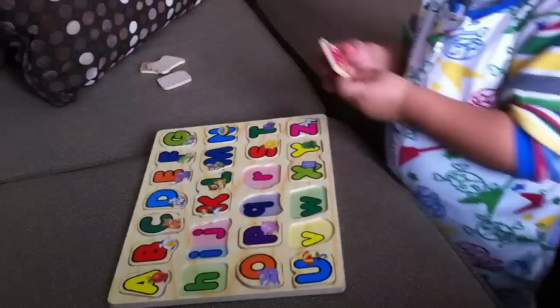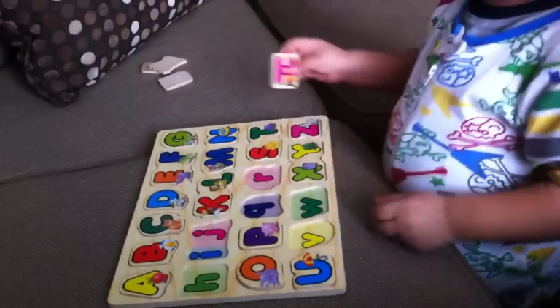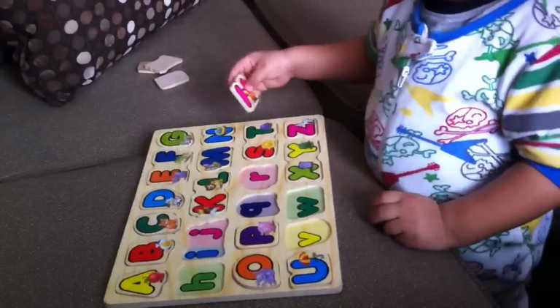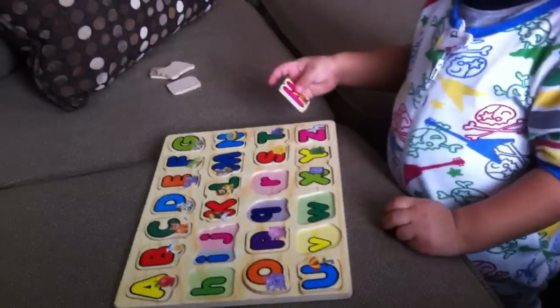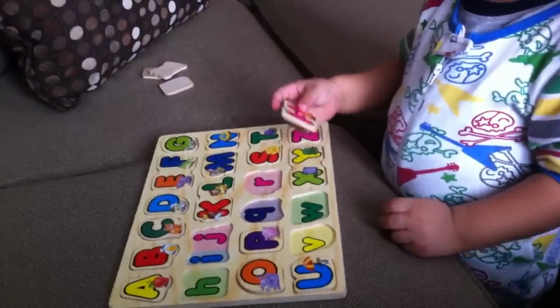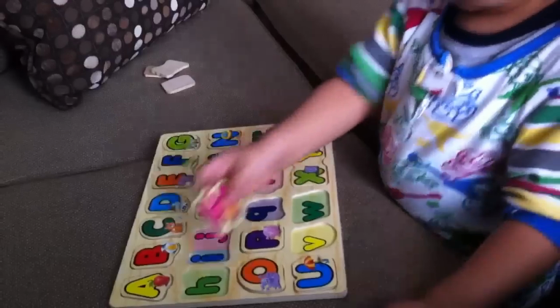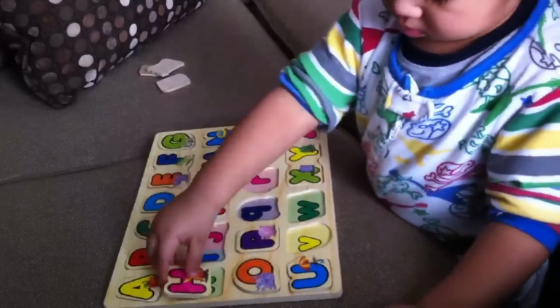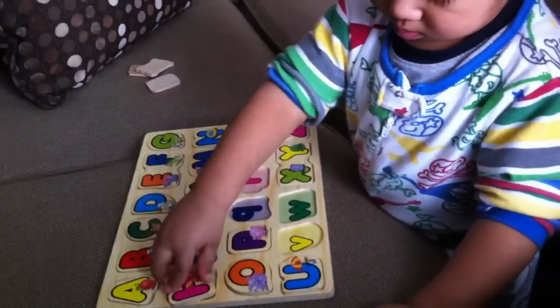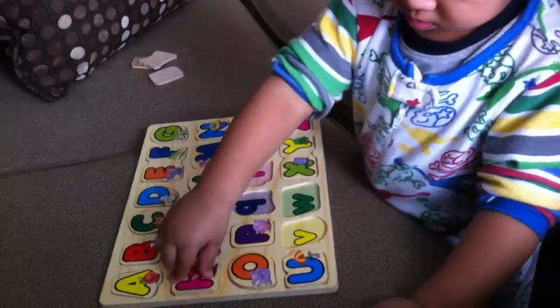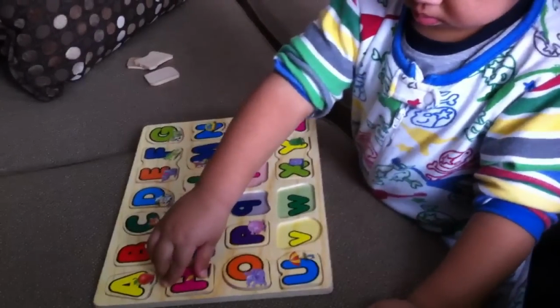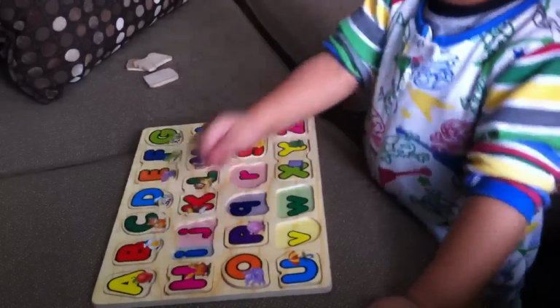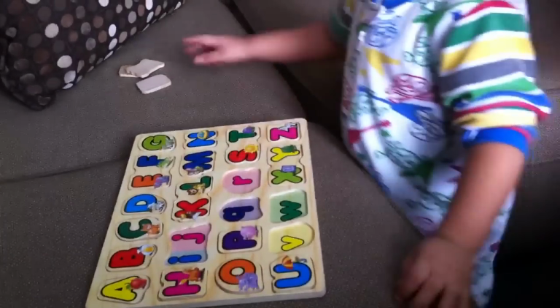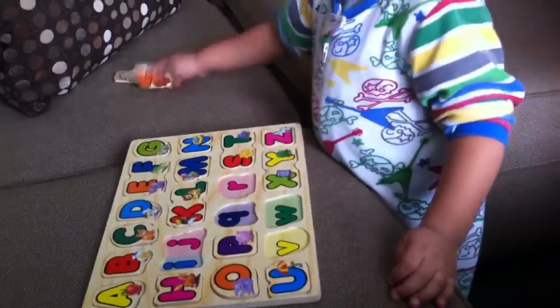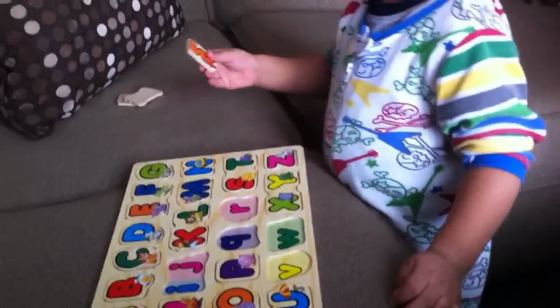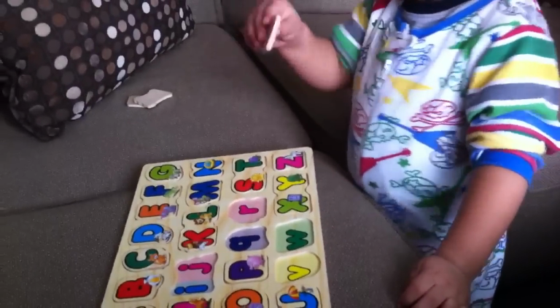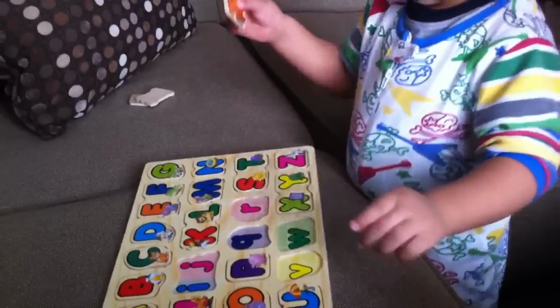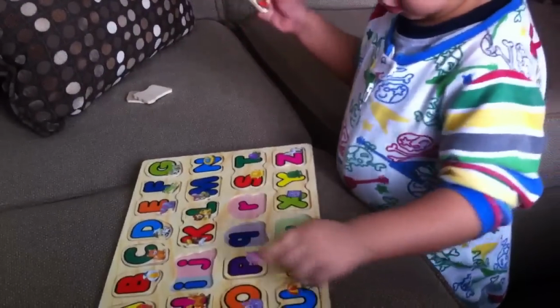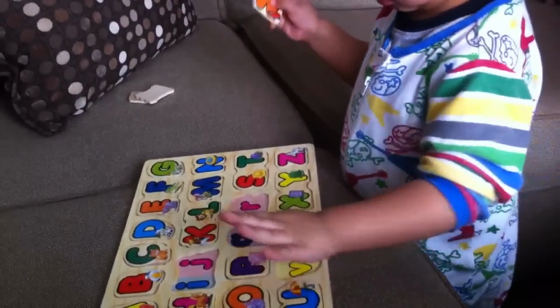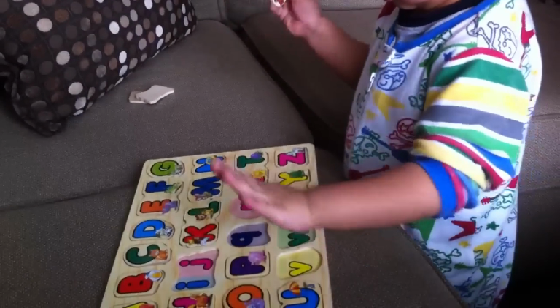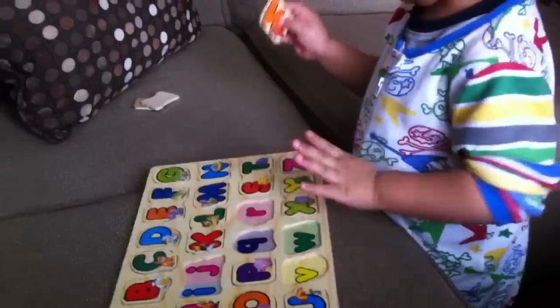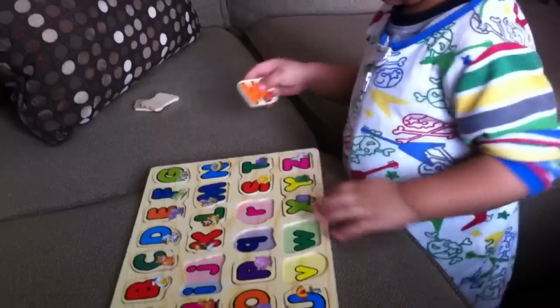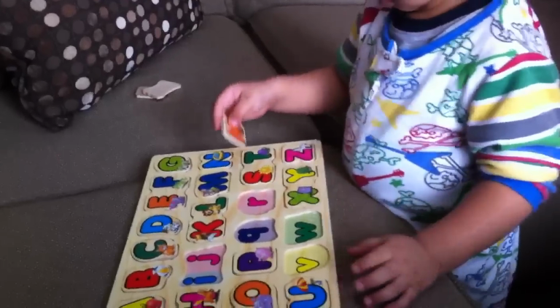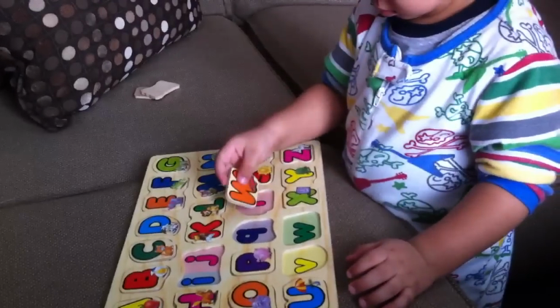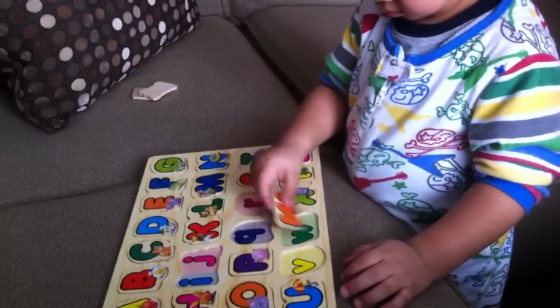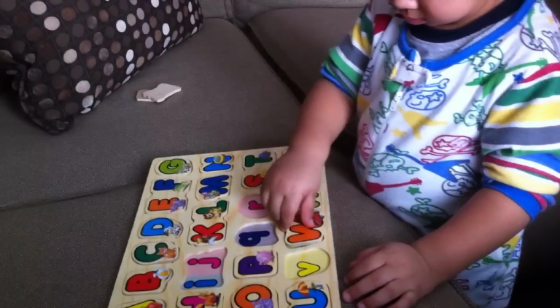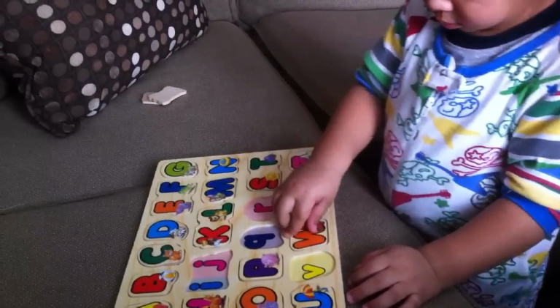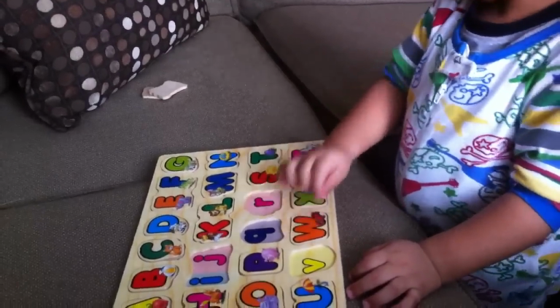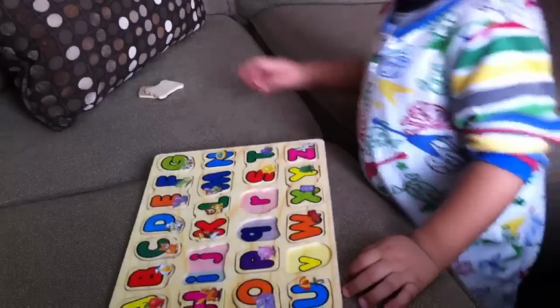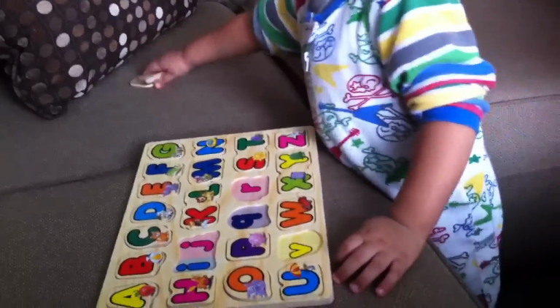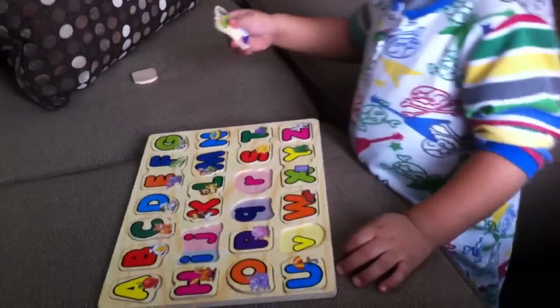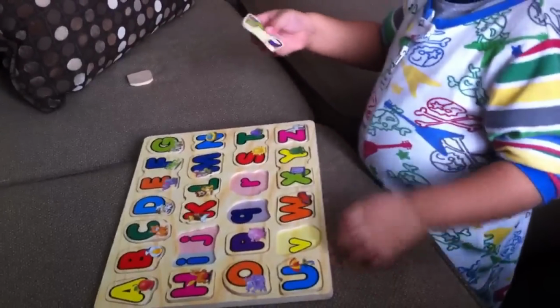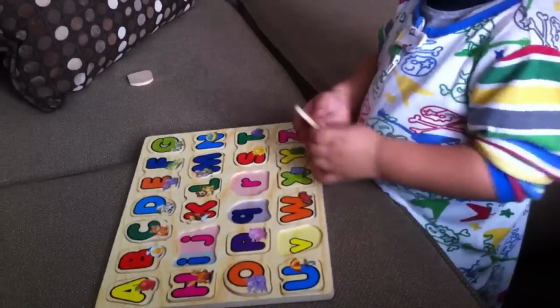H for... House. H for hello. Can Zade say hello? Hello. Good. Hello. W. Good job, Zade. Excellent work.